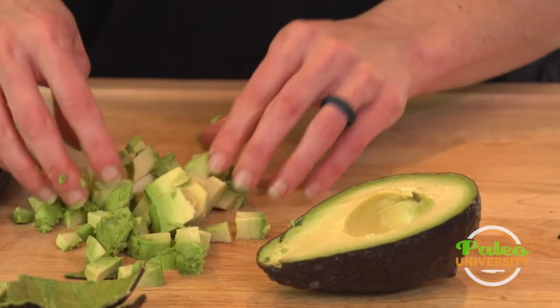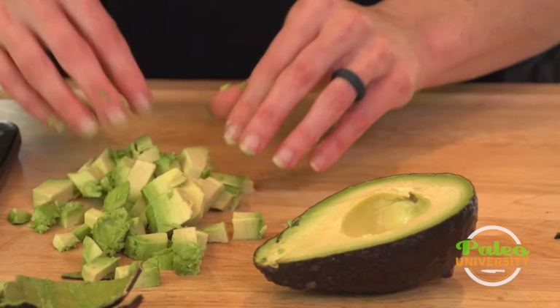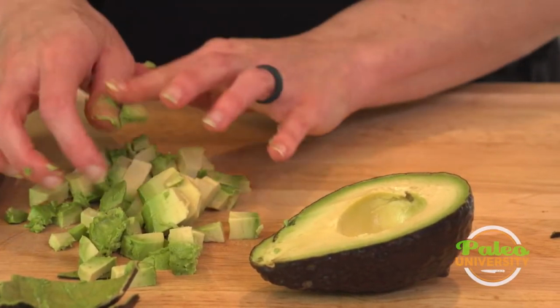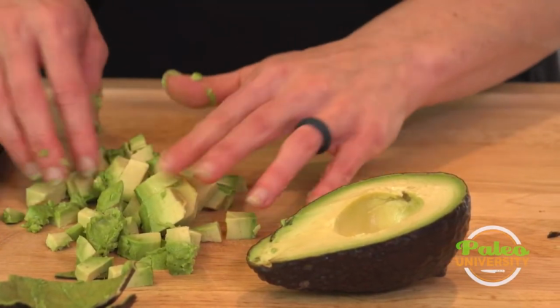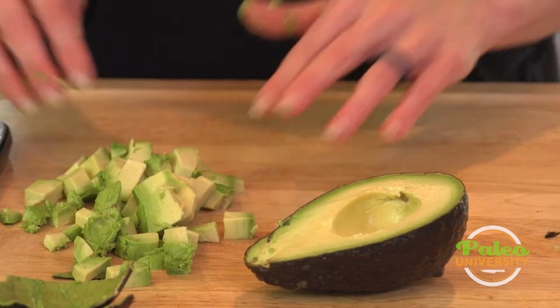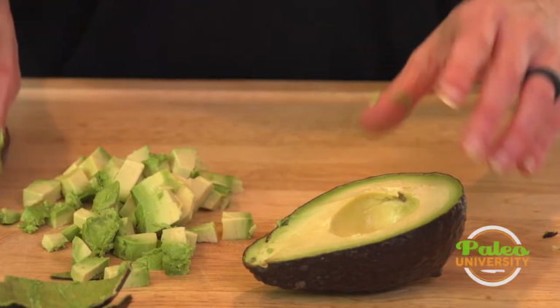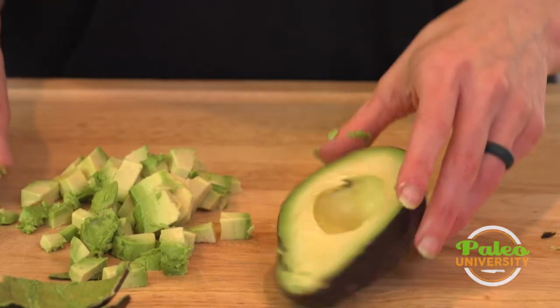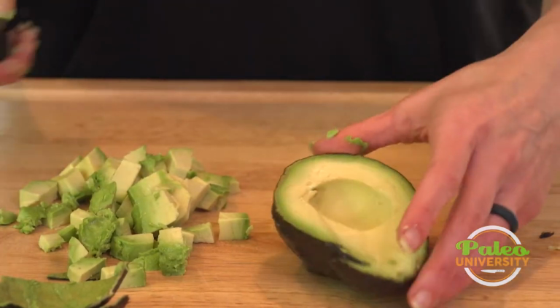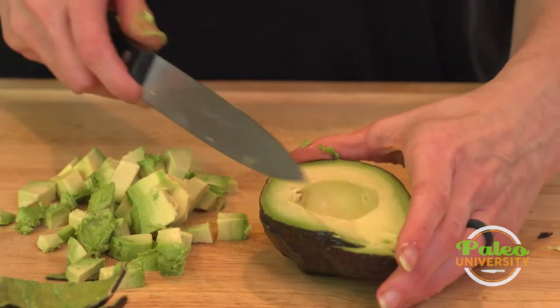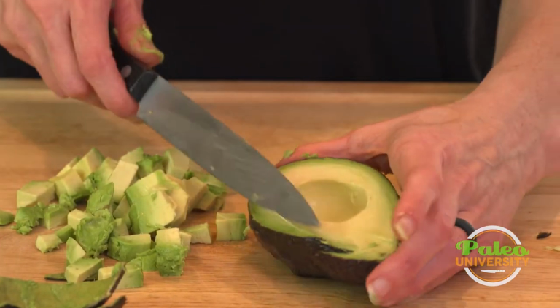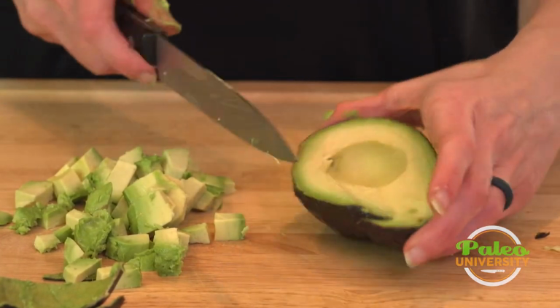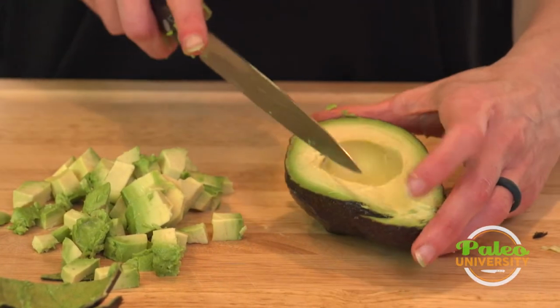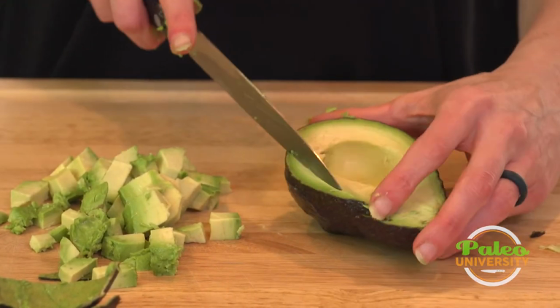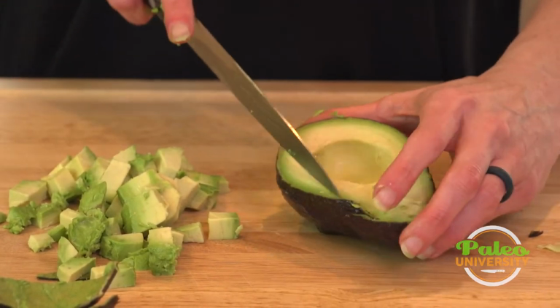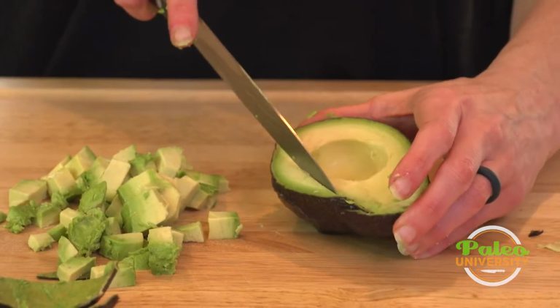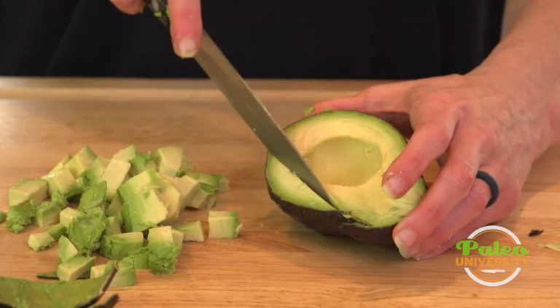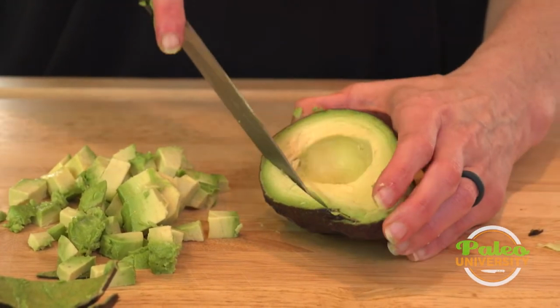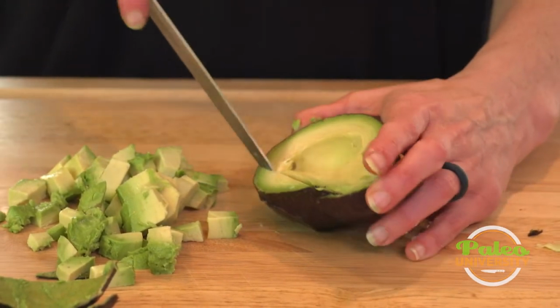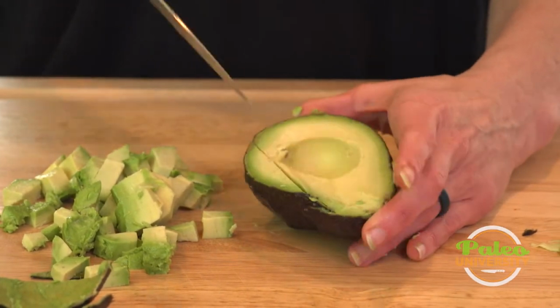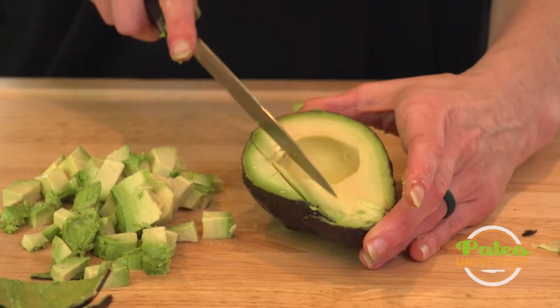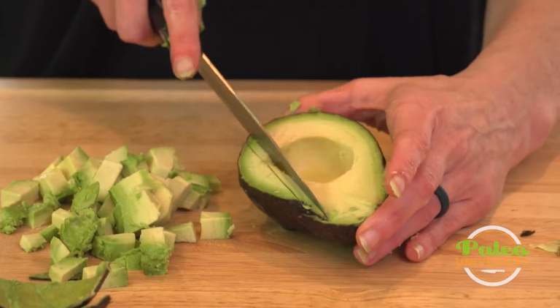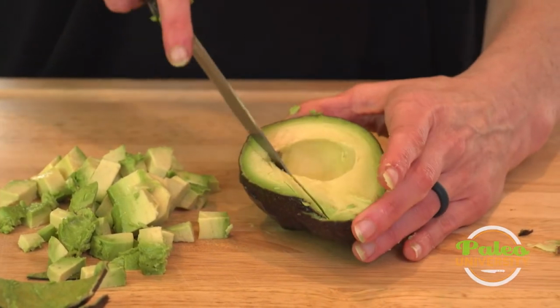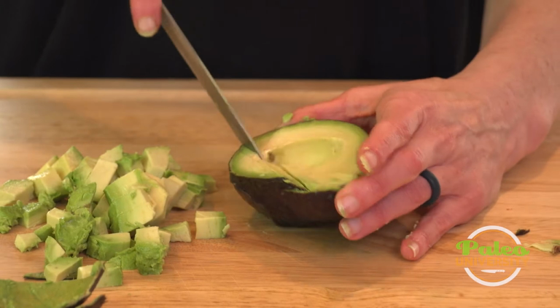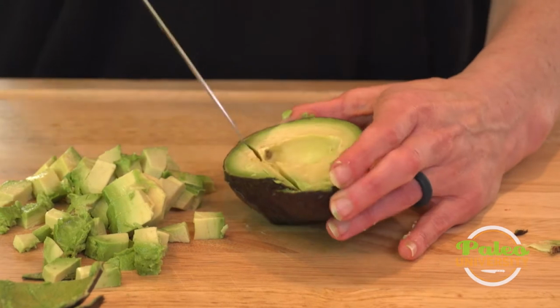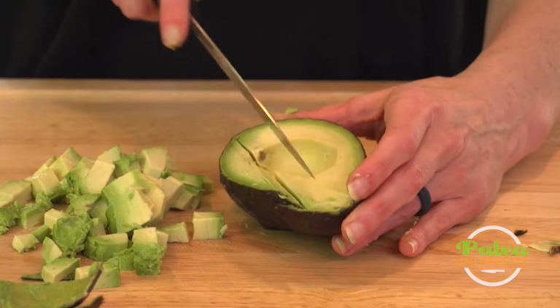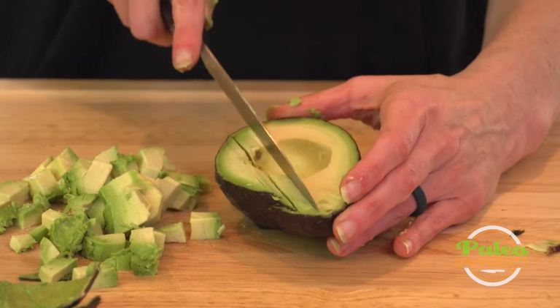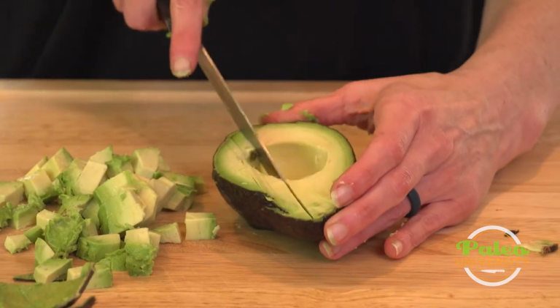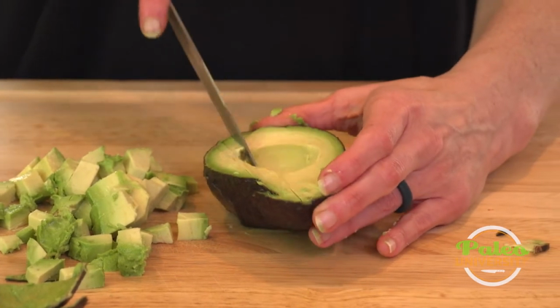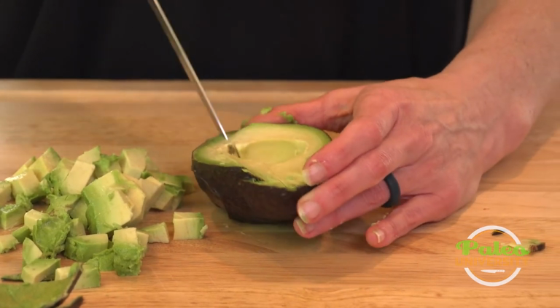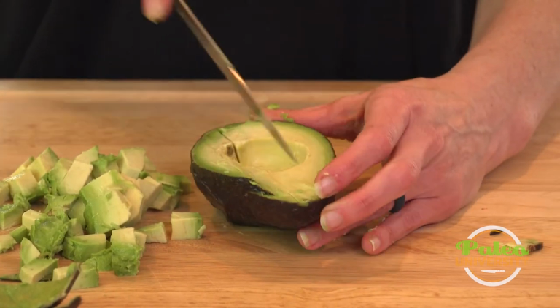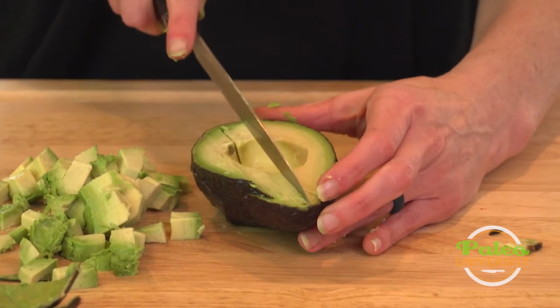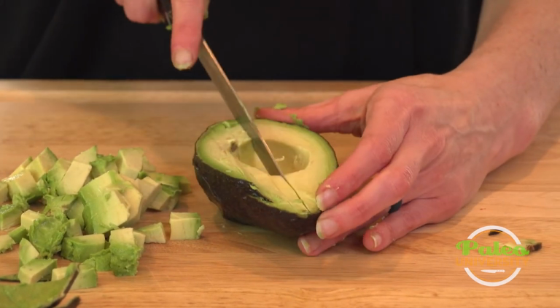So there you go — that's nice, right? And then I'm going to show you really fast what that looks like when I slice it instead of doing that full dice.